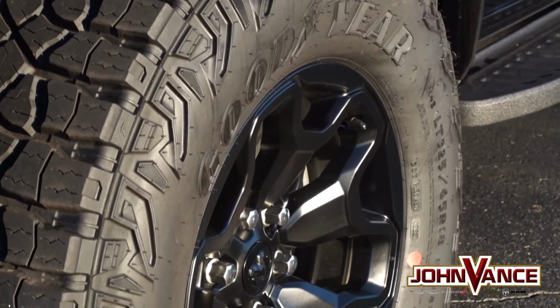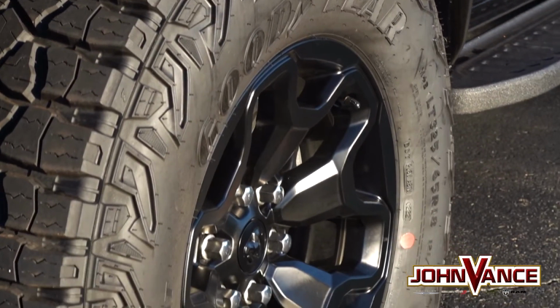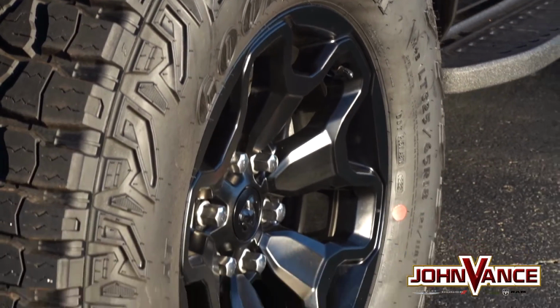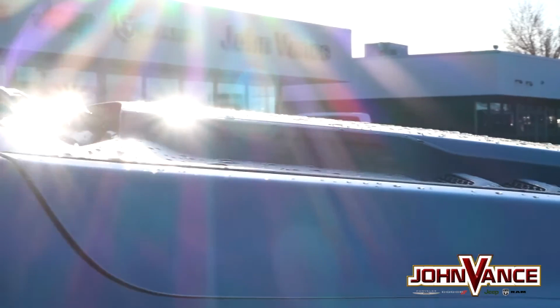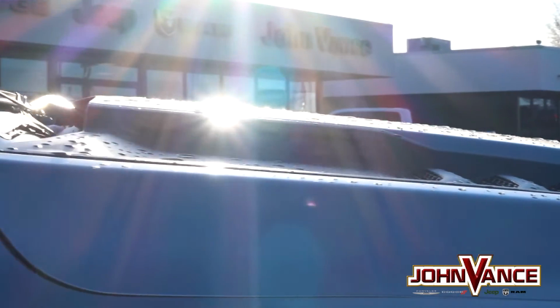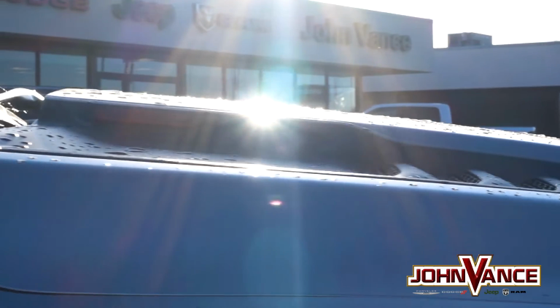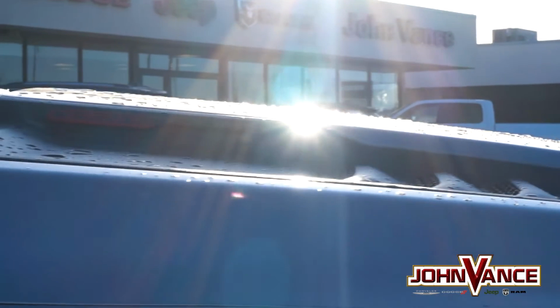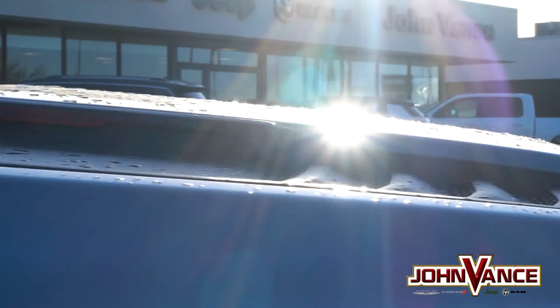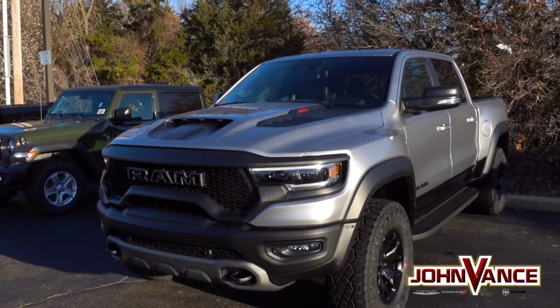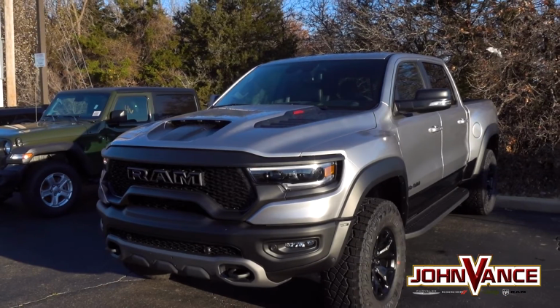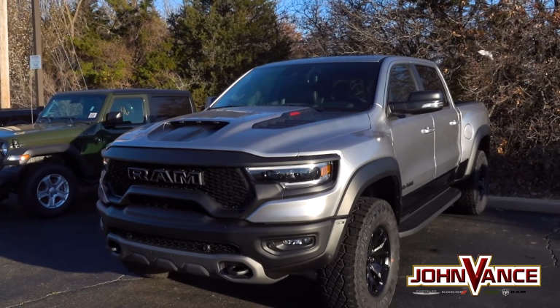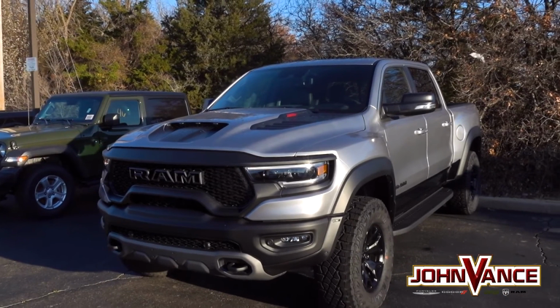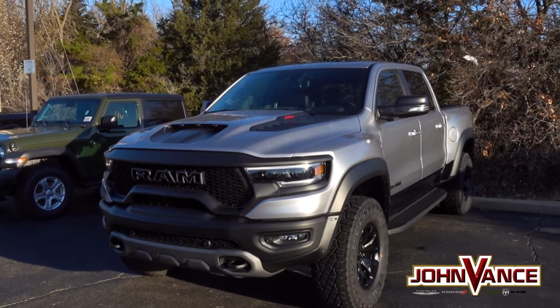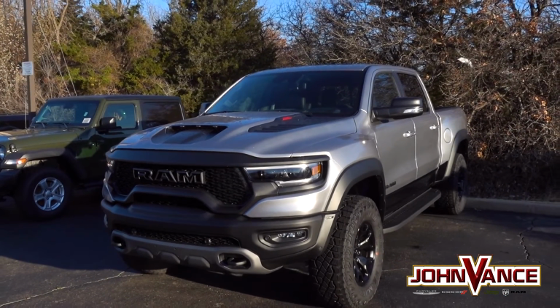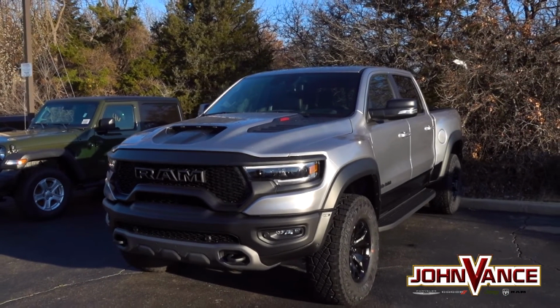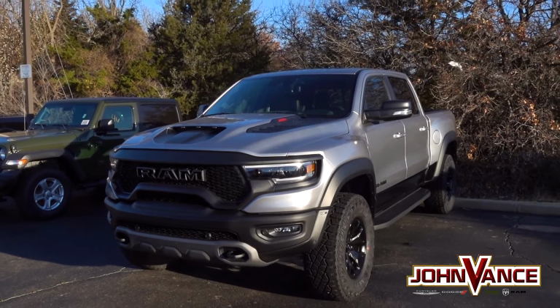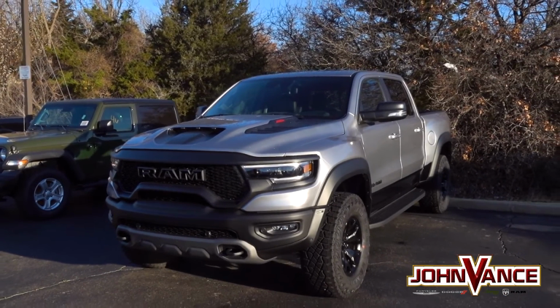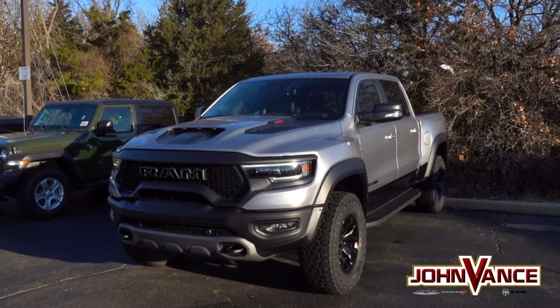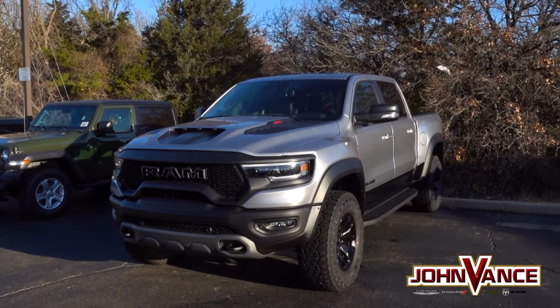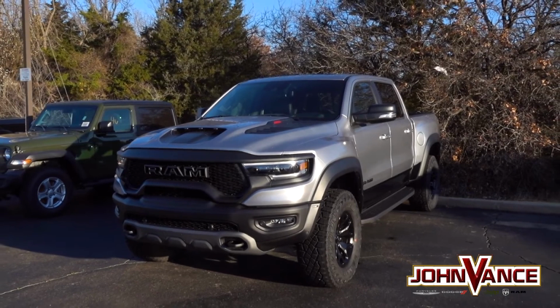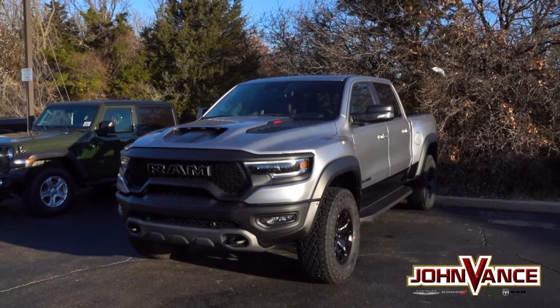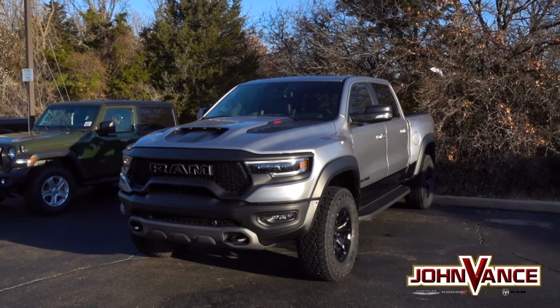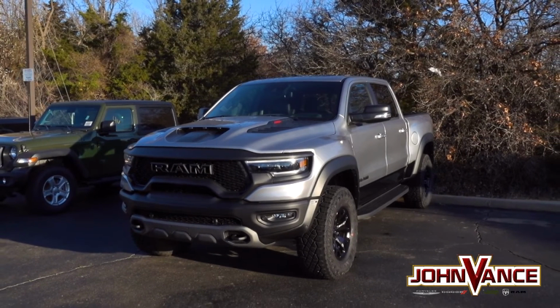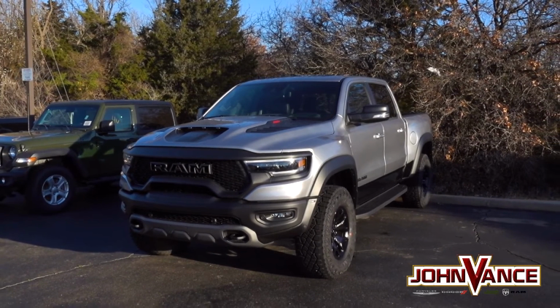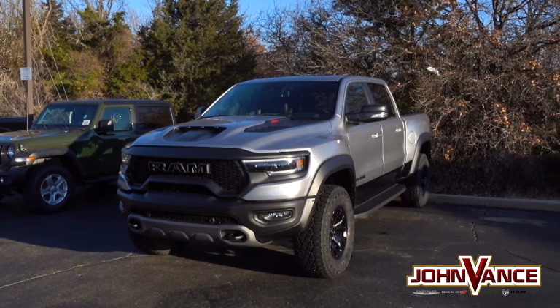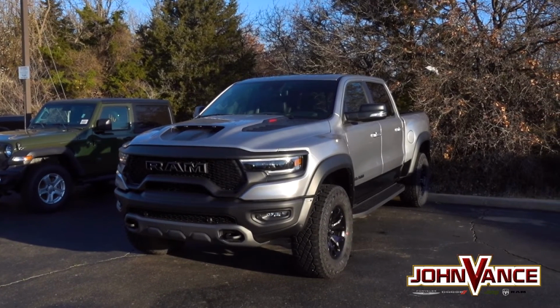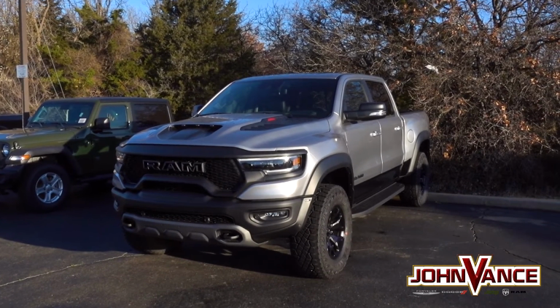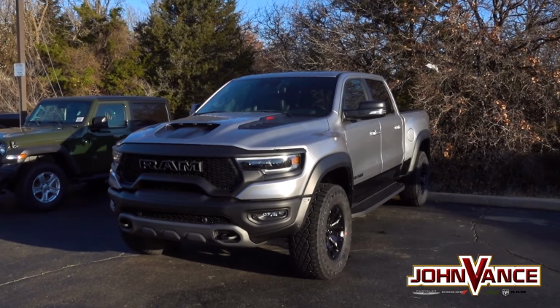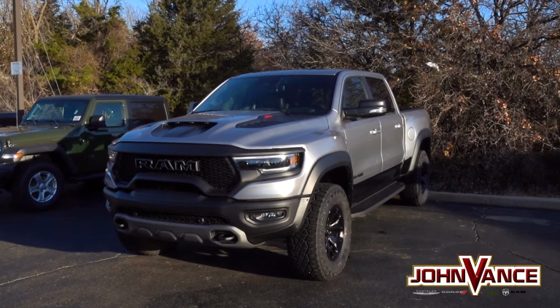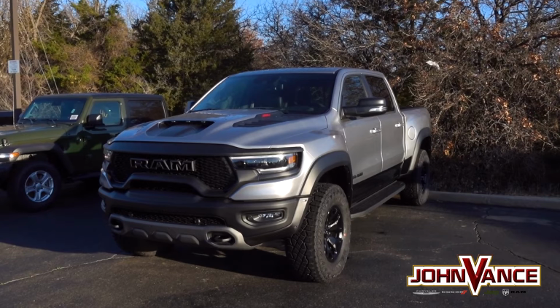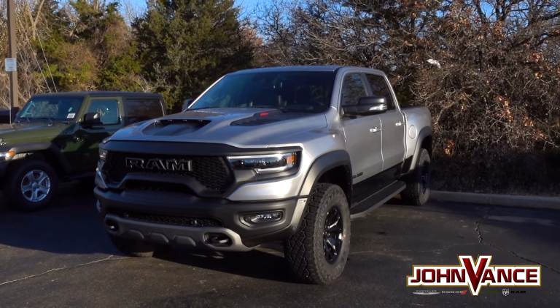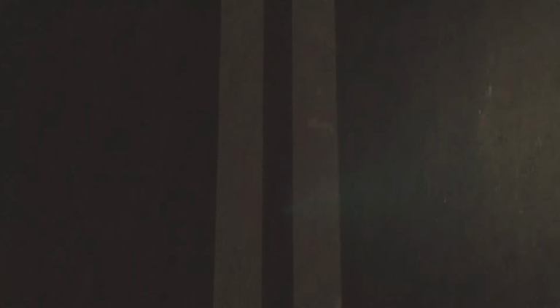The fenders and box outers are flared eight inches to accommodate the wider track, and seven strategically placed airflow features, massive 35-inch tires, and a menacing stance make the TRX unlike anything on the road.